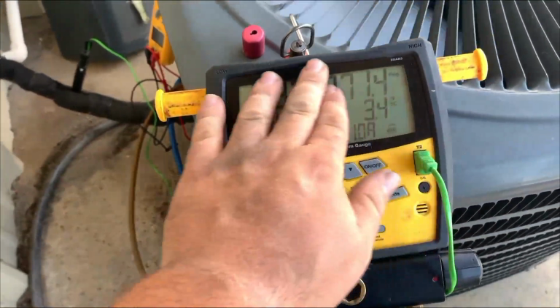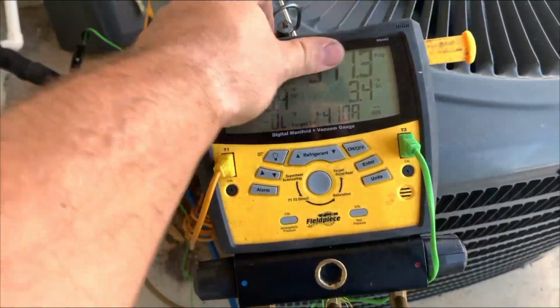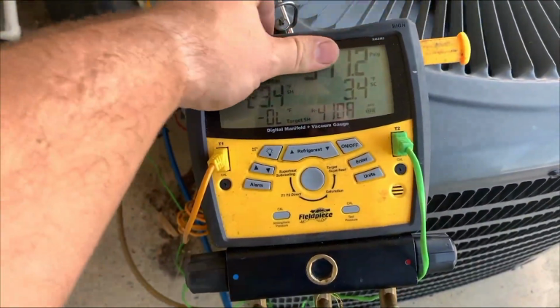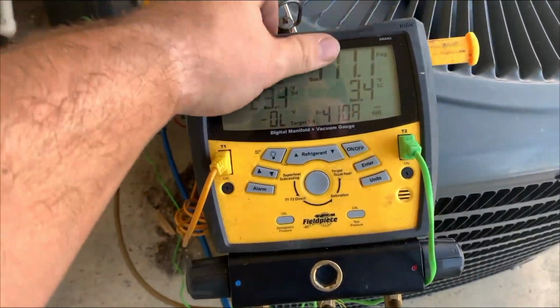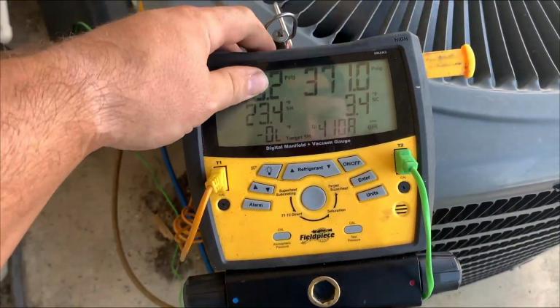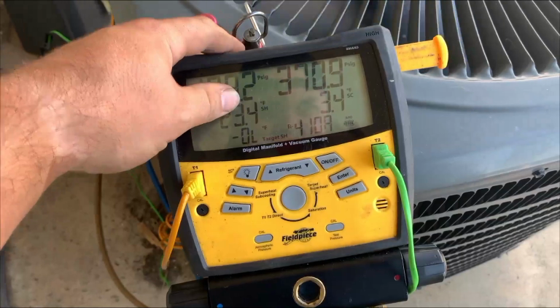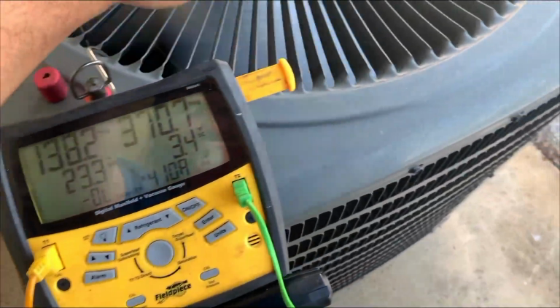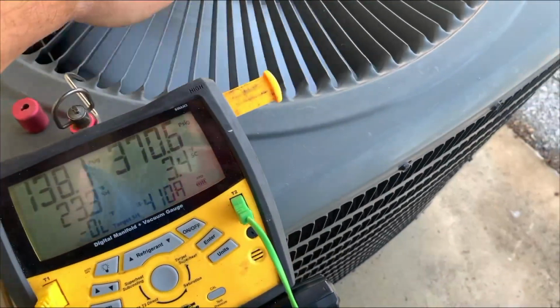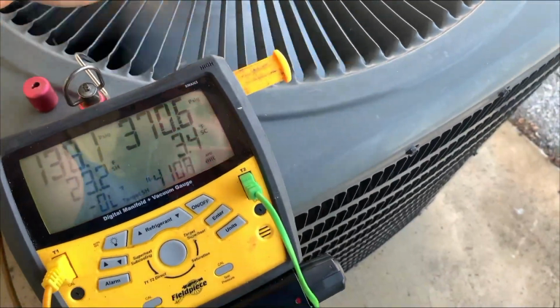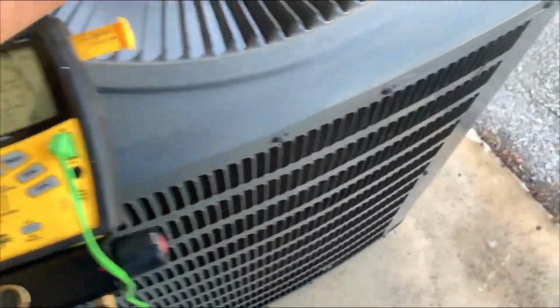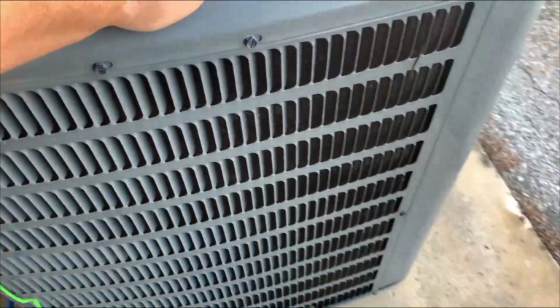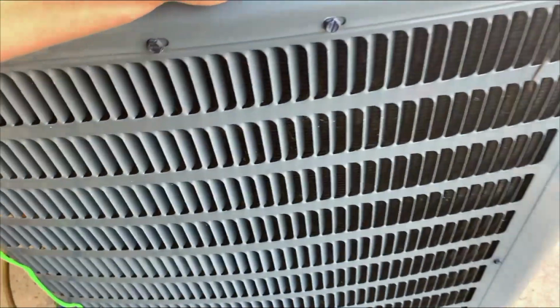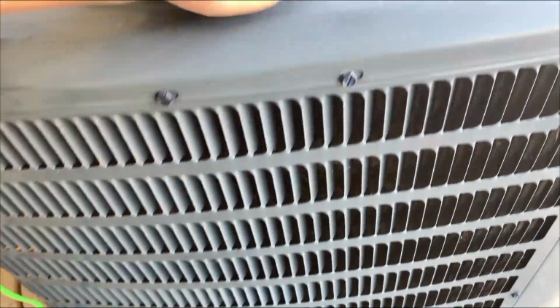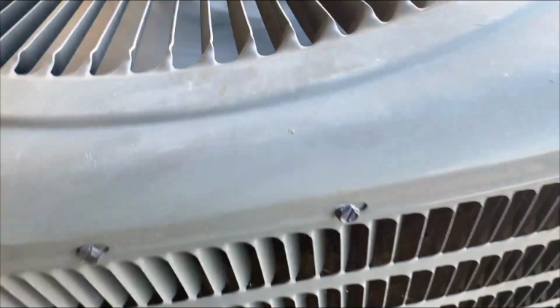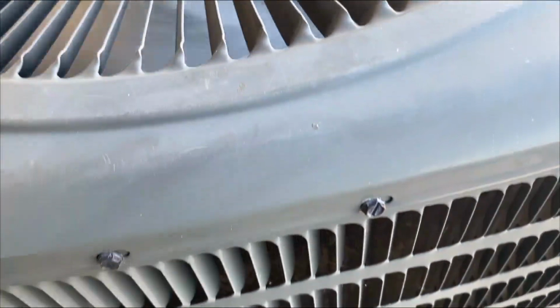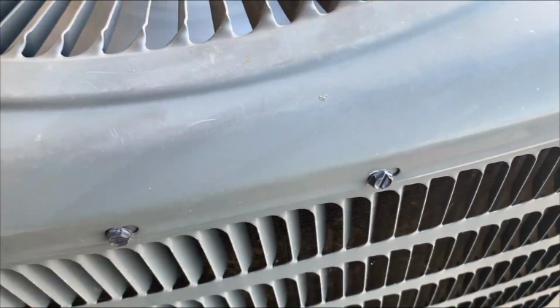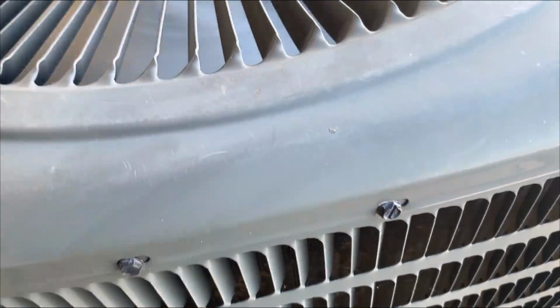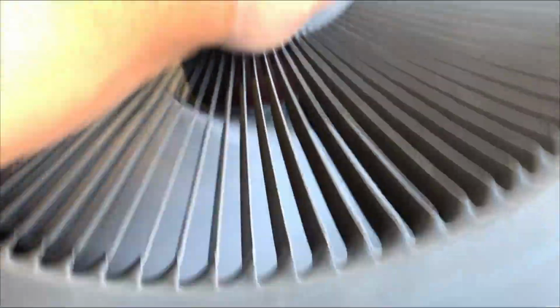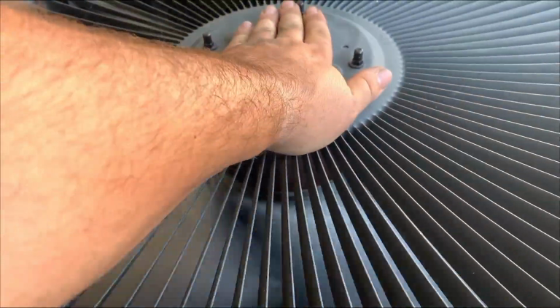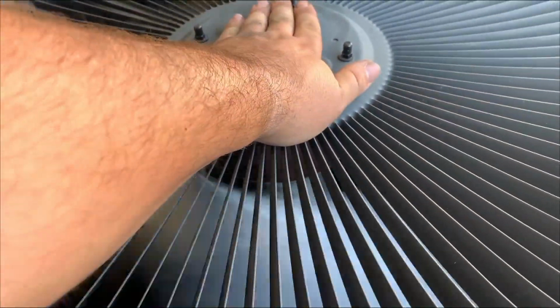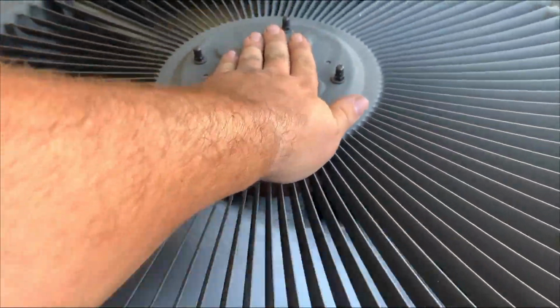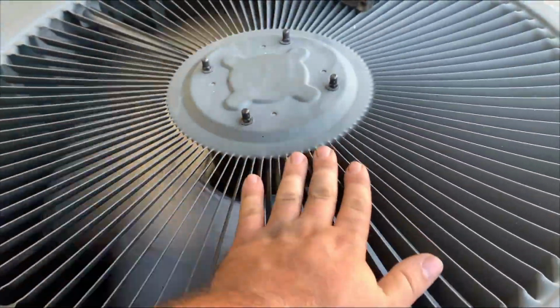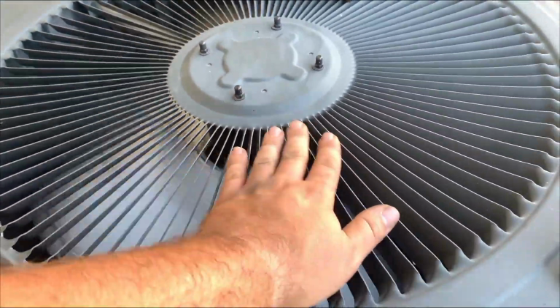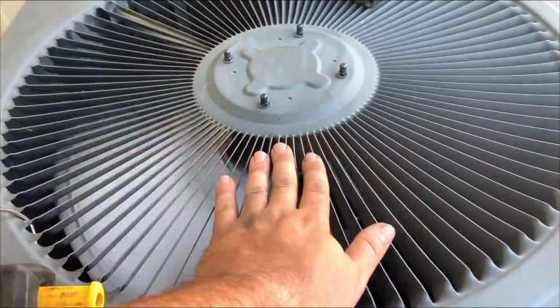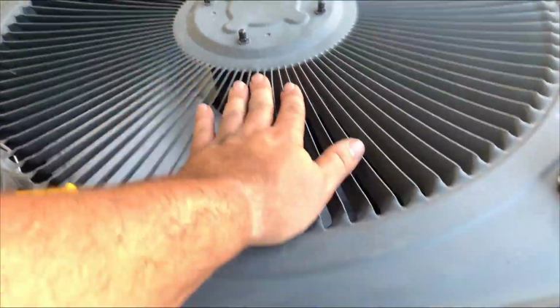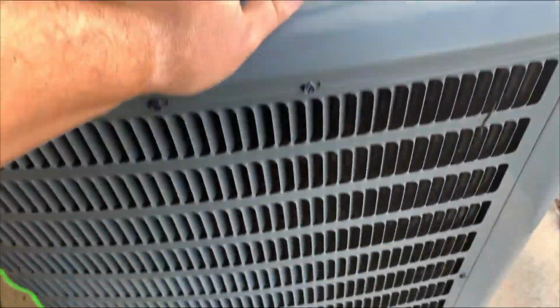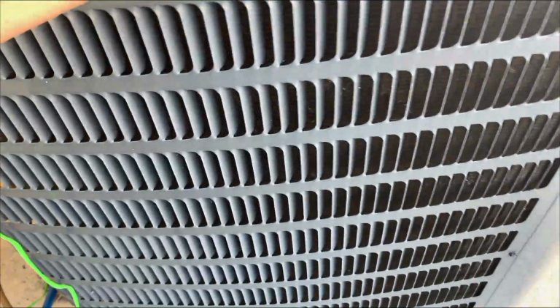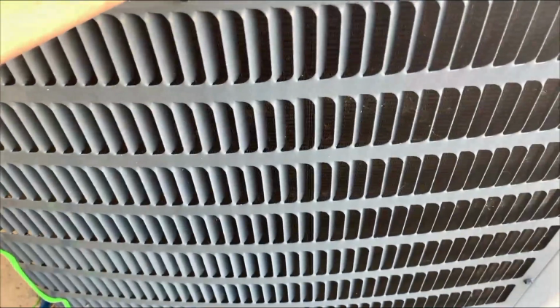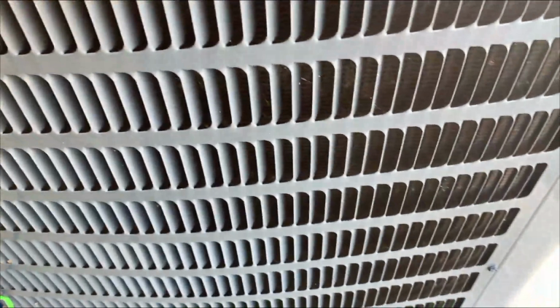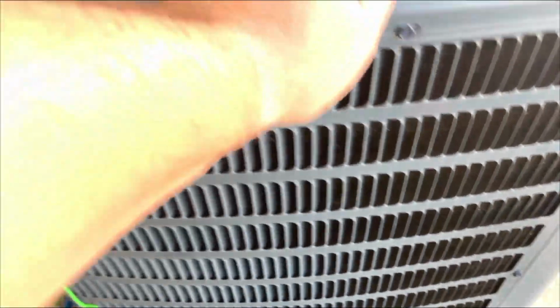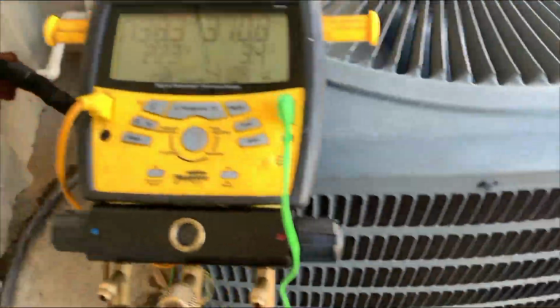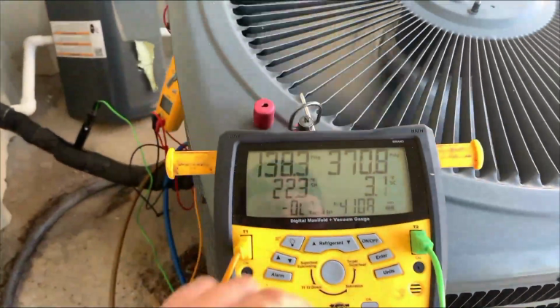I guess our head pressure is not too bad — 370. Sure felt hot though. That motor, it sure does just feel hot. That coil is definitely dirty.